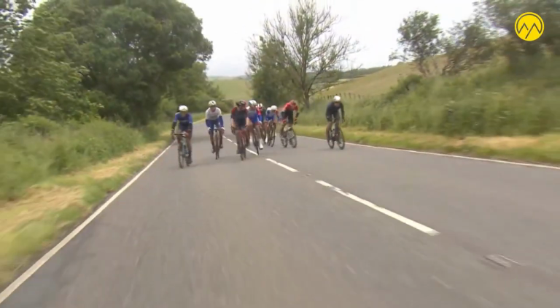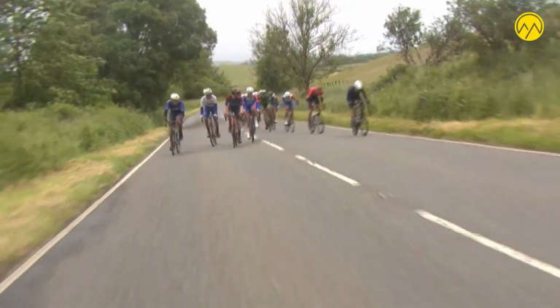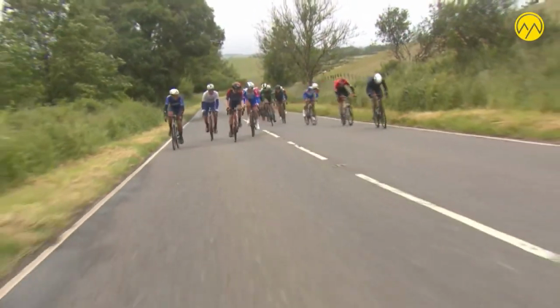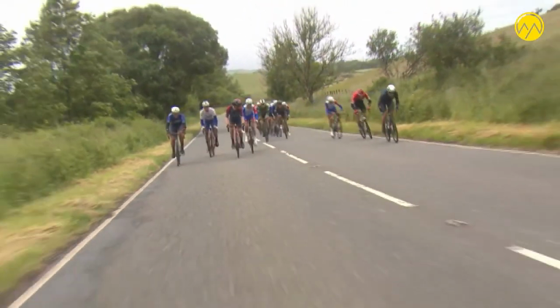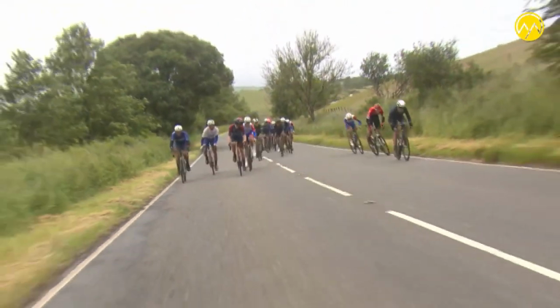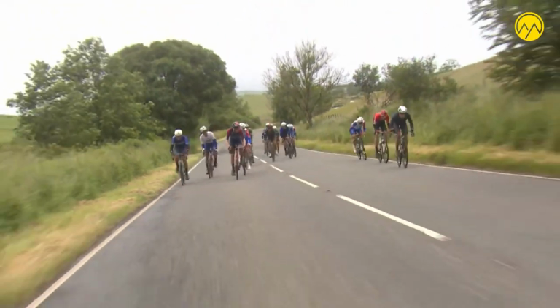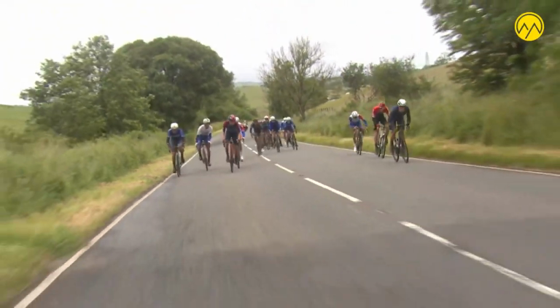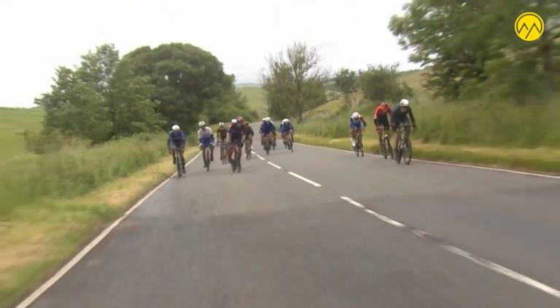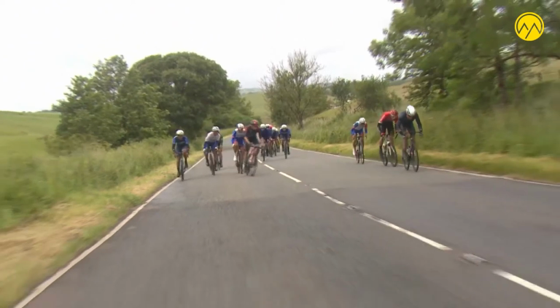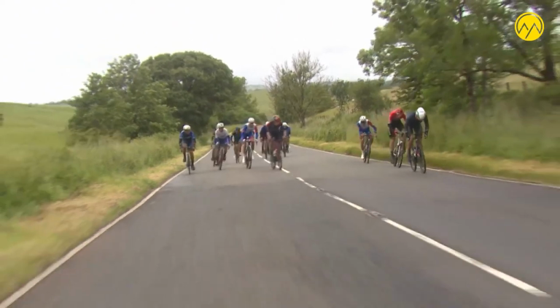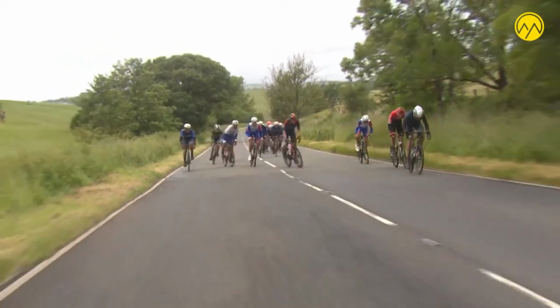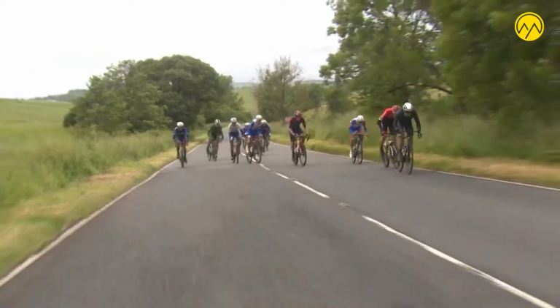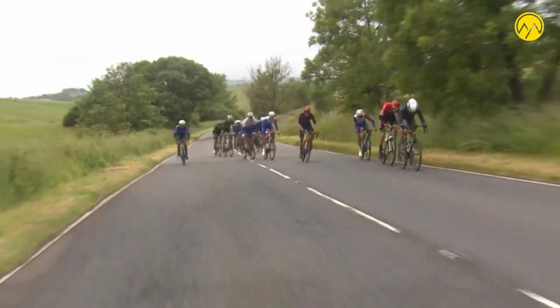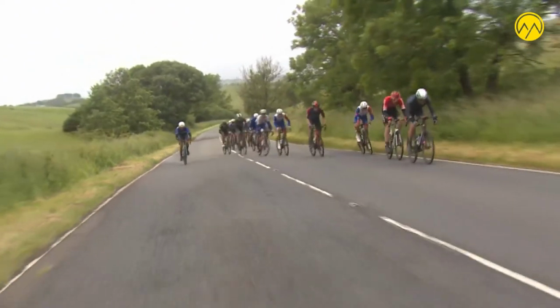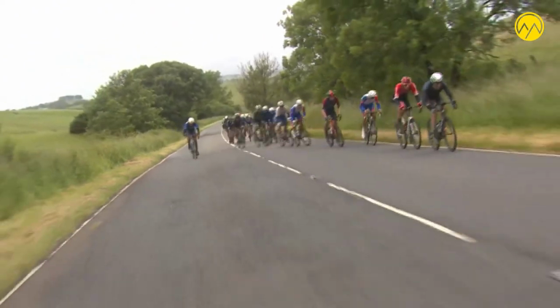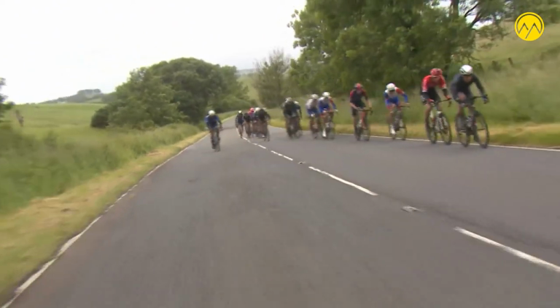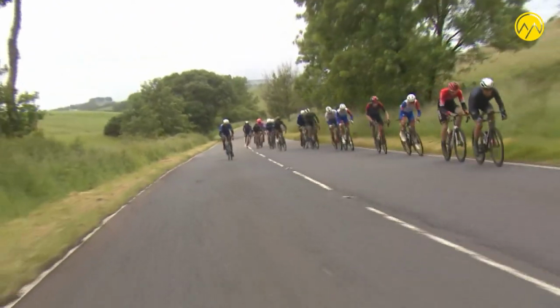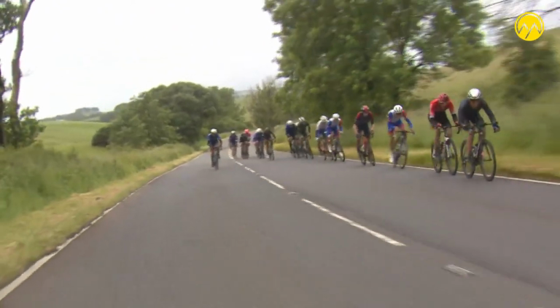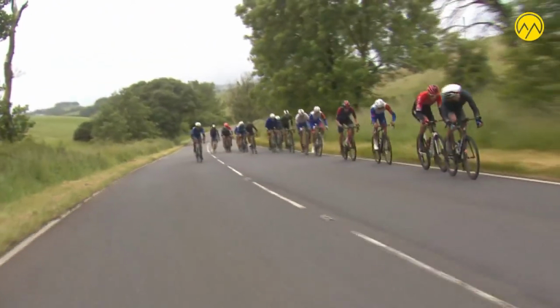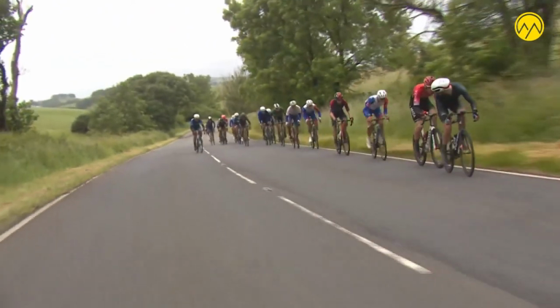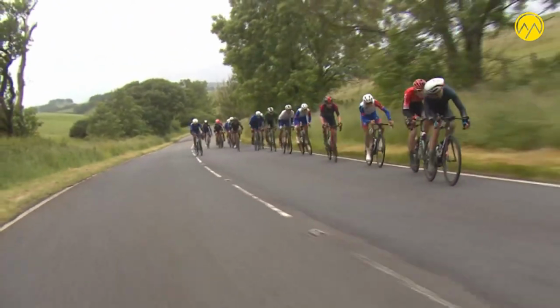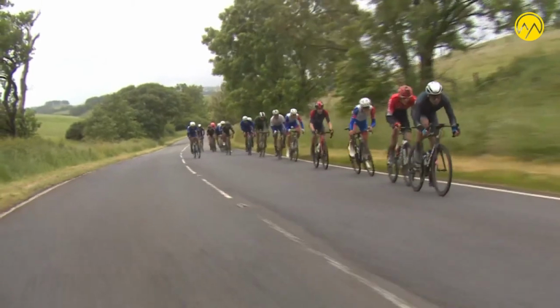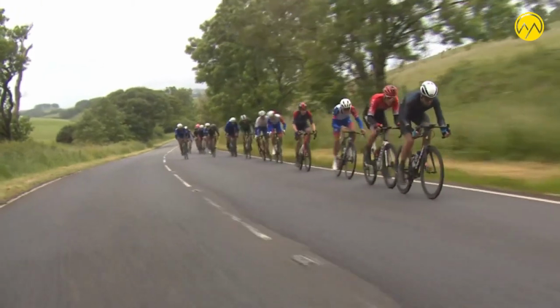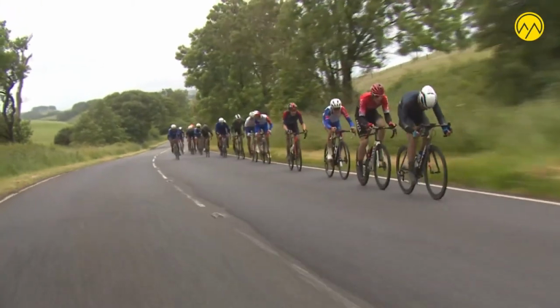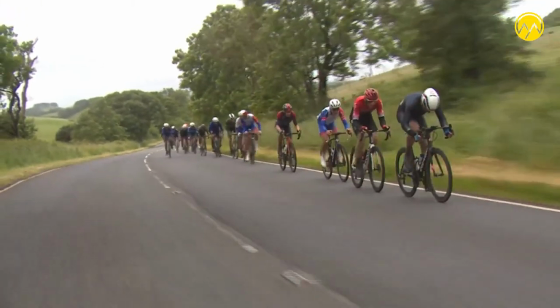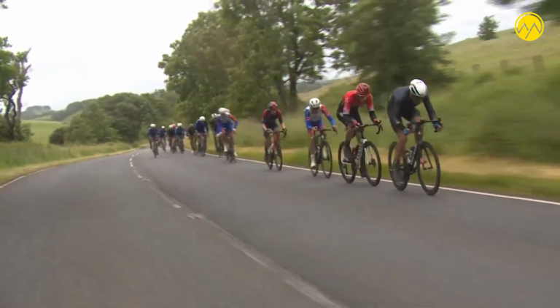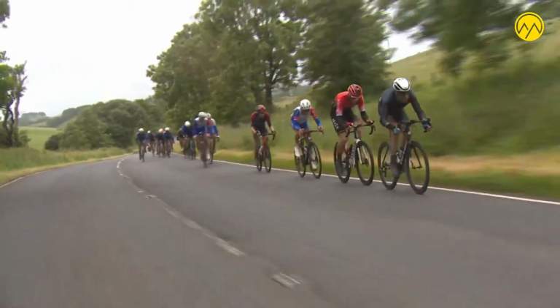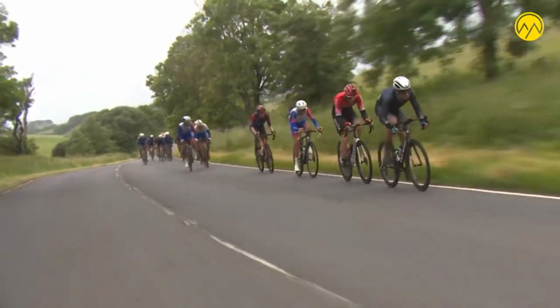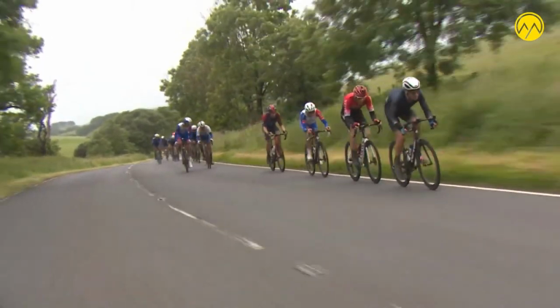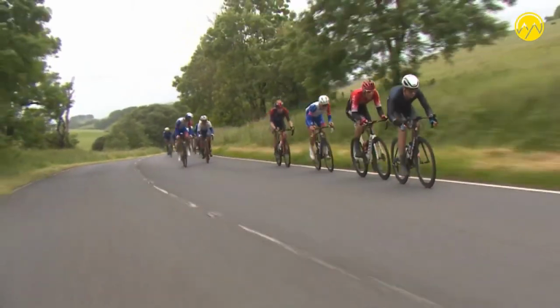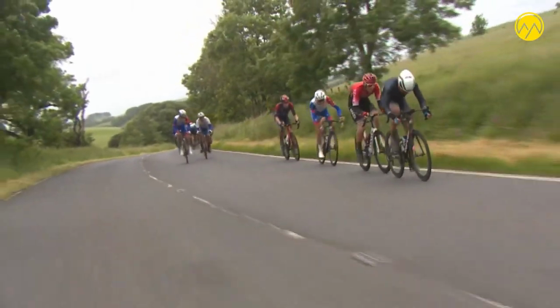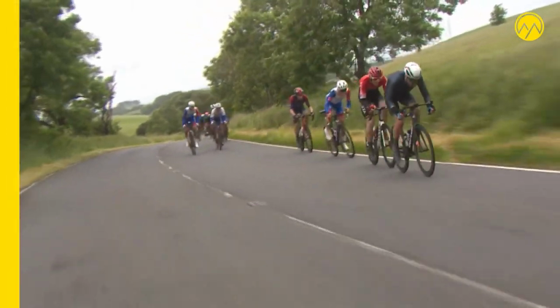There's another attack on the left-hand side — this is John Archibald. He's clearly got a great pair of legs today, swiftly followed by Connor Swift. Connor Swift, the former champion, straight onto his wheel.